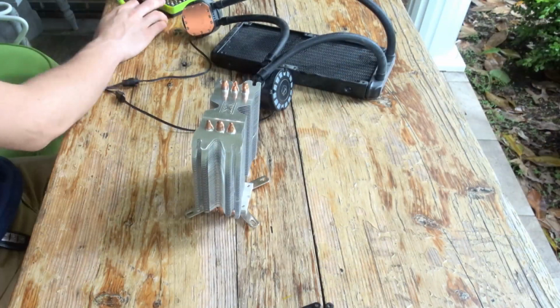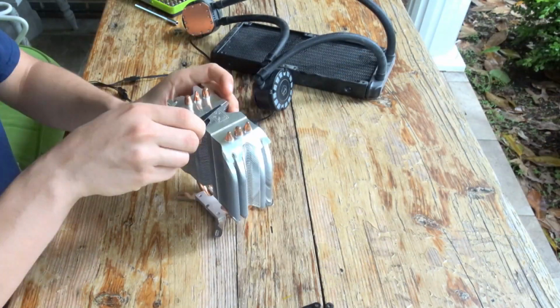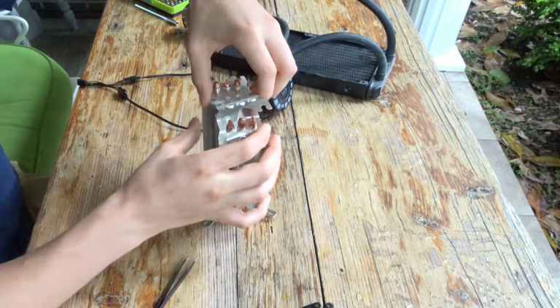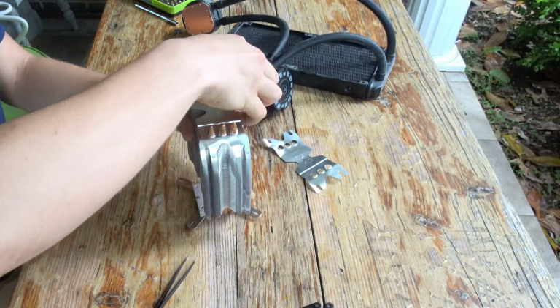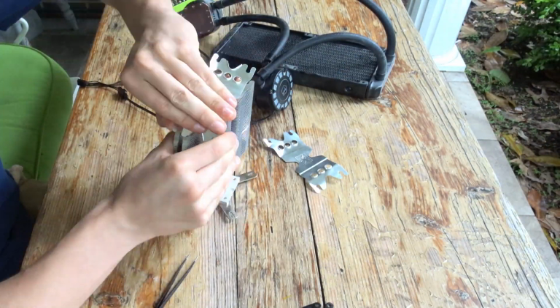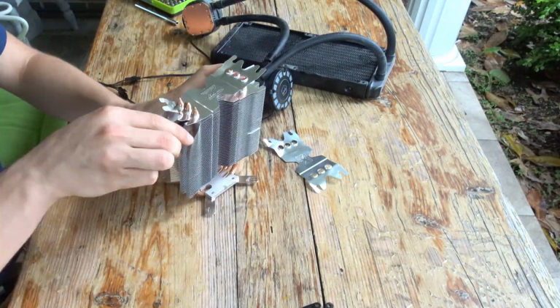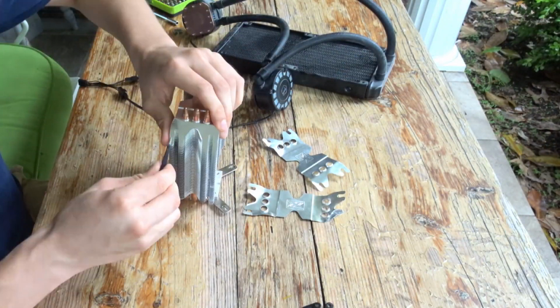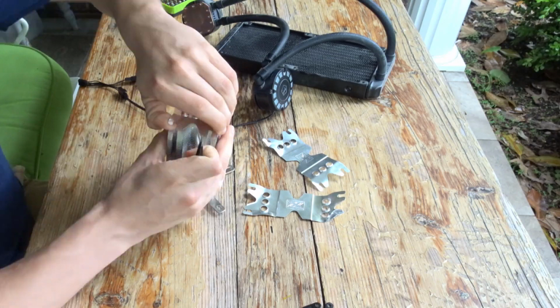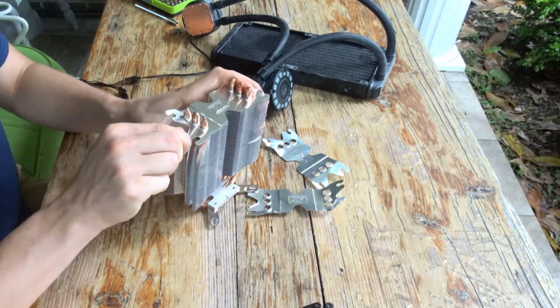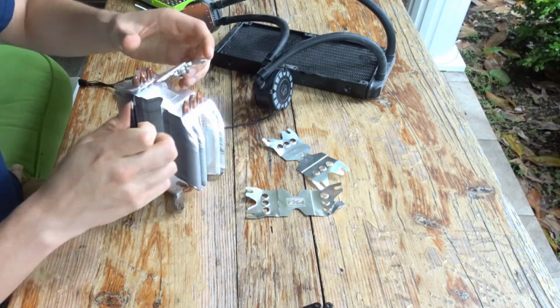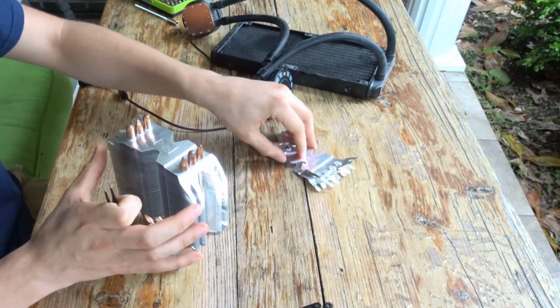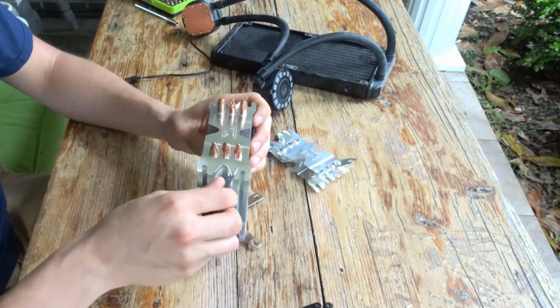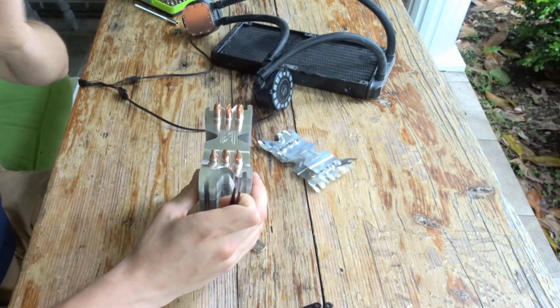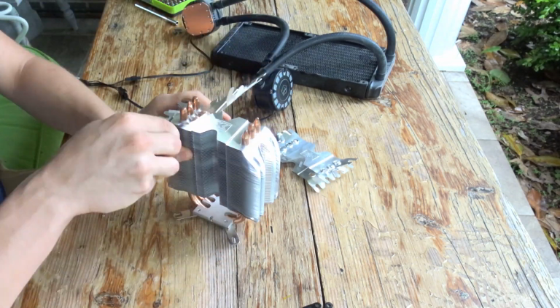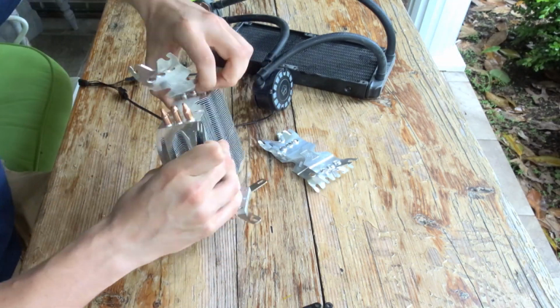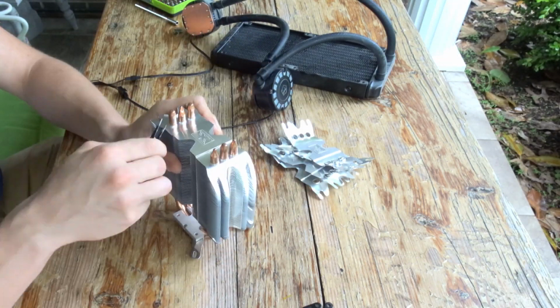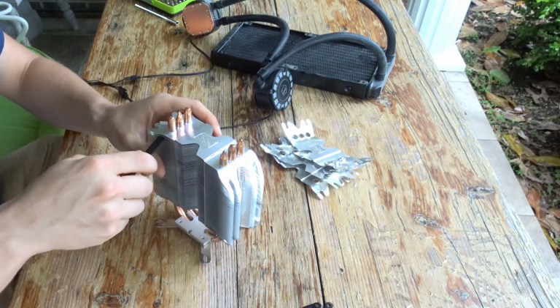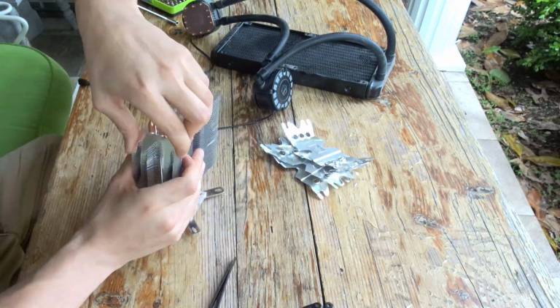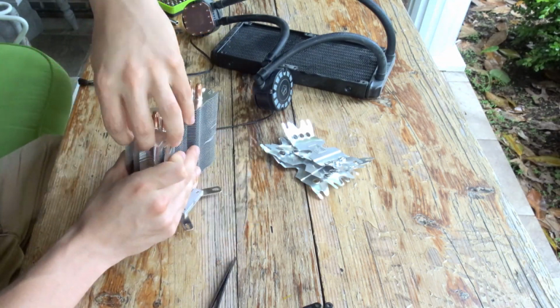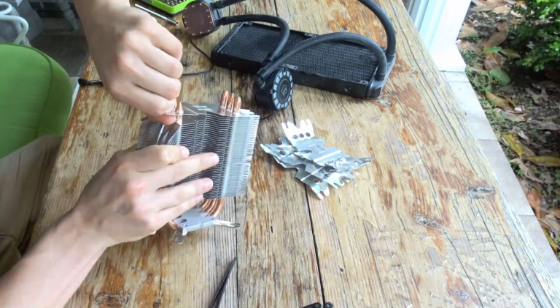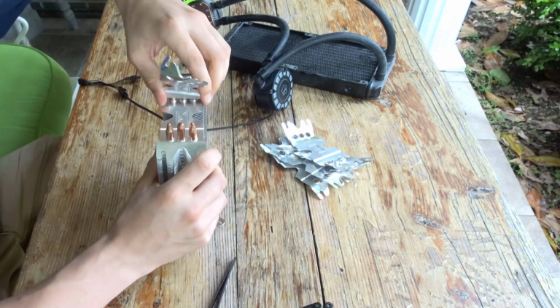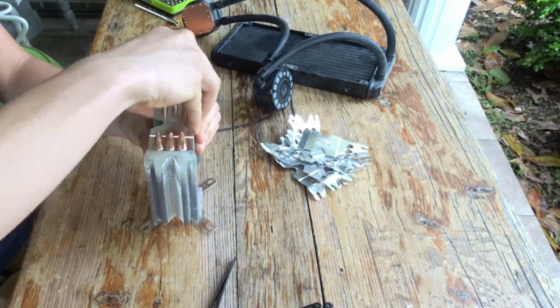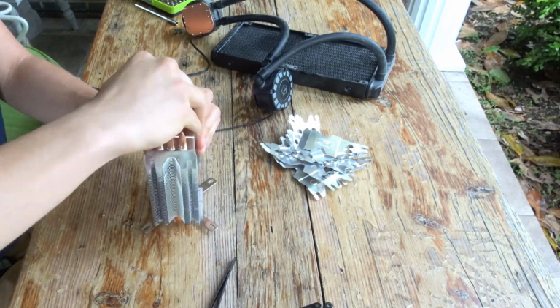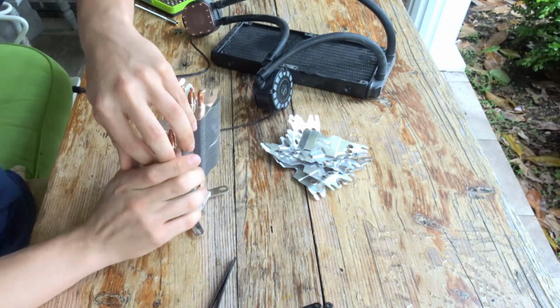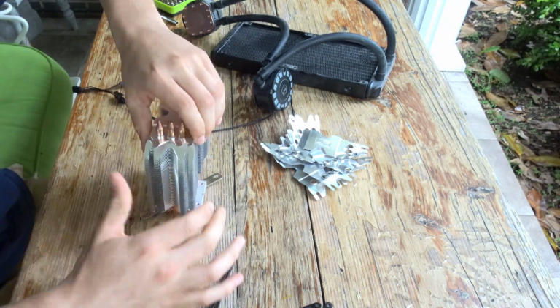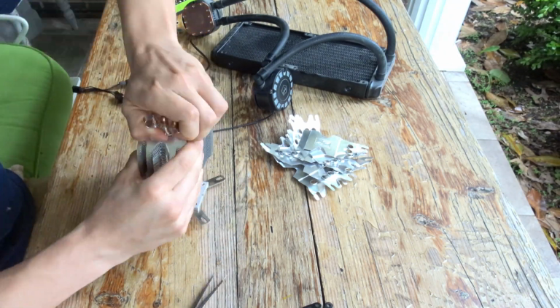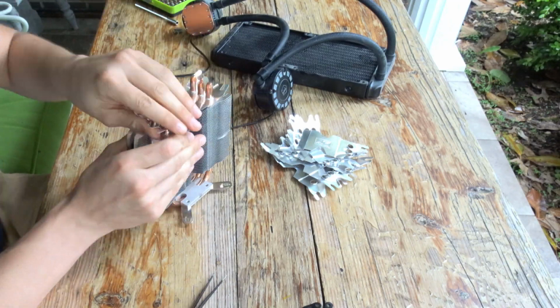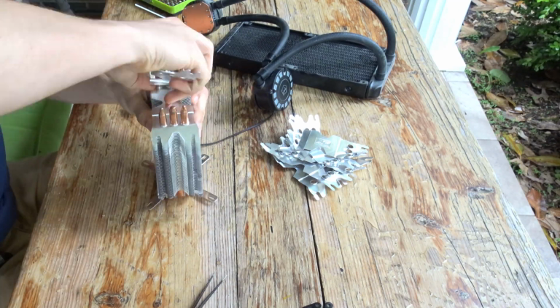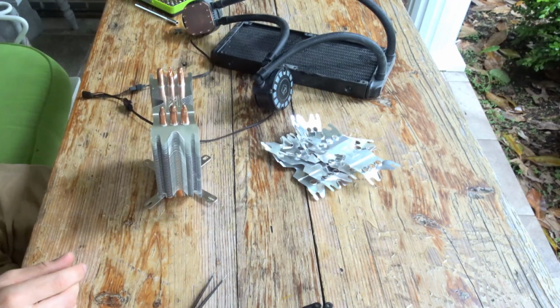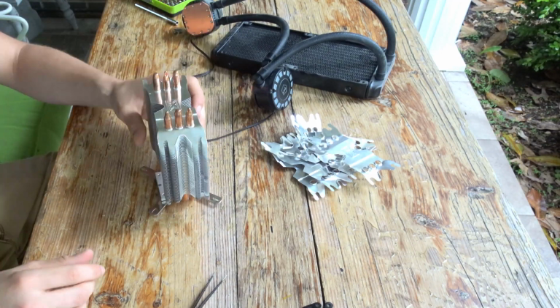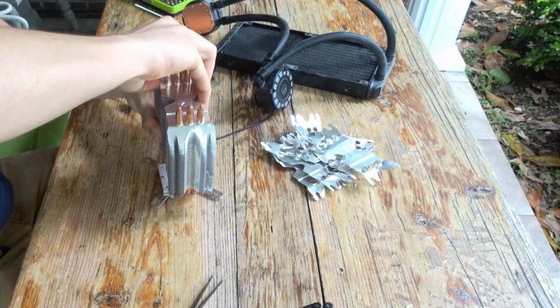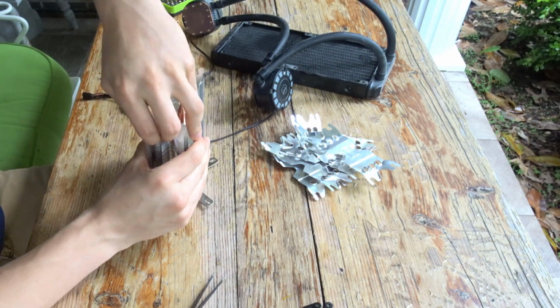For the foundation of the cooler, I will be using a damaged air cooler I found at my local recycling plant. To expose the three copper heat pipes, I pulled off a large portion of the aluminum fins.